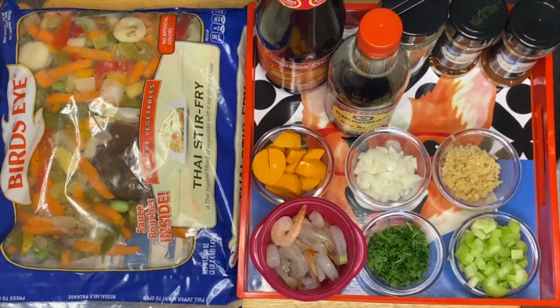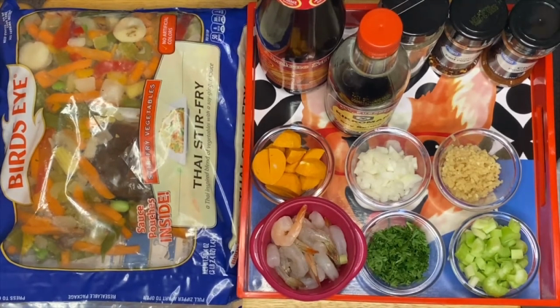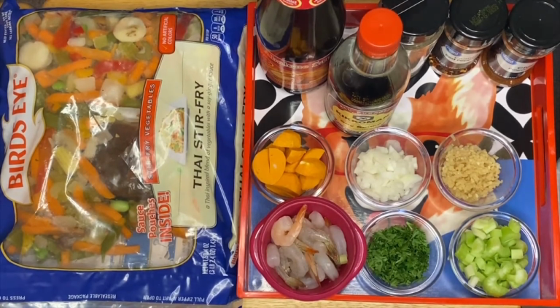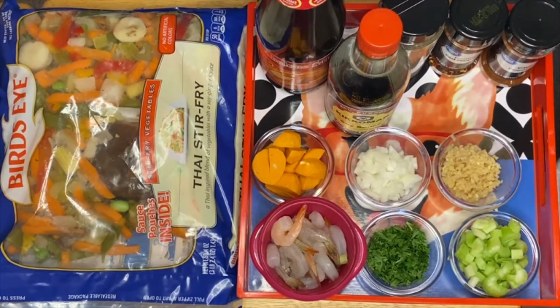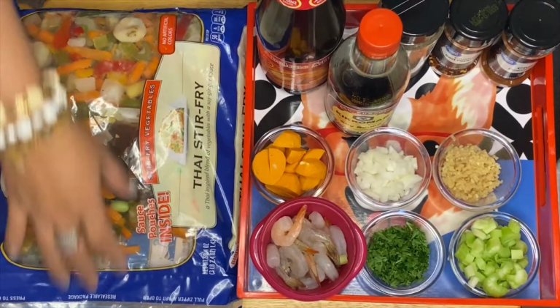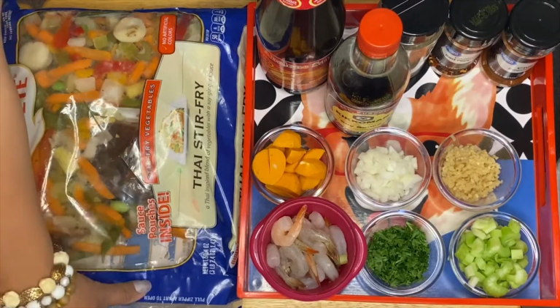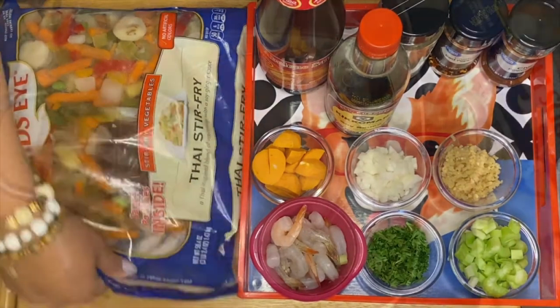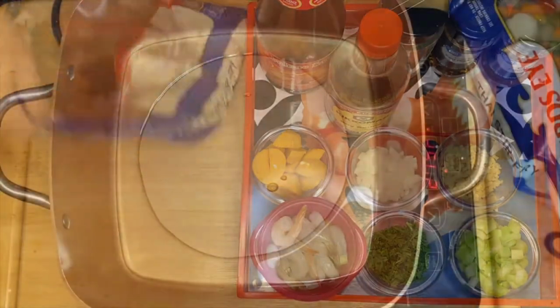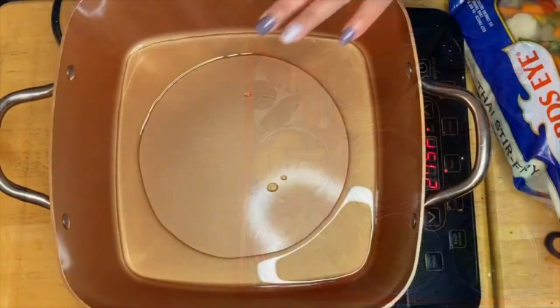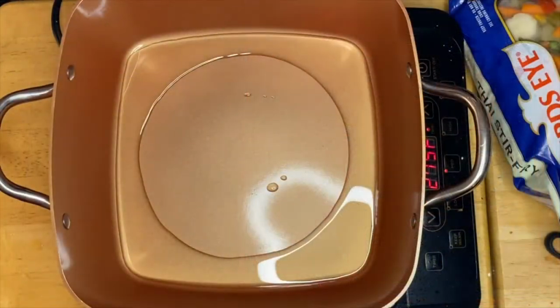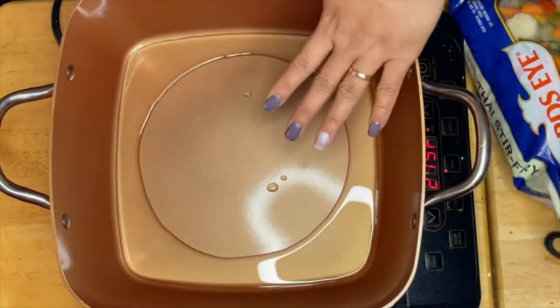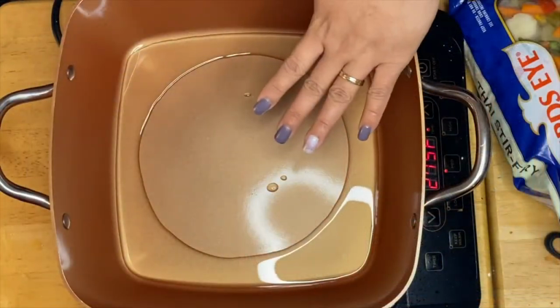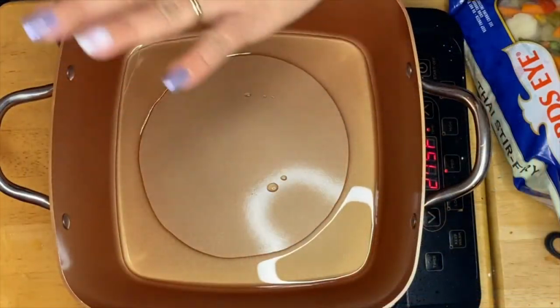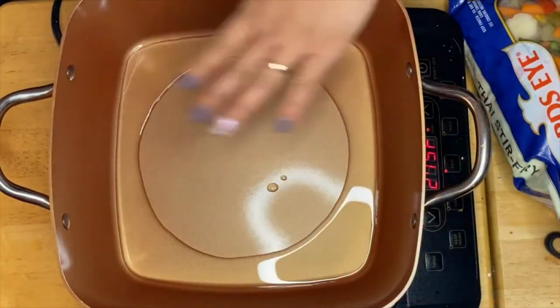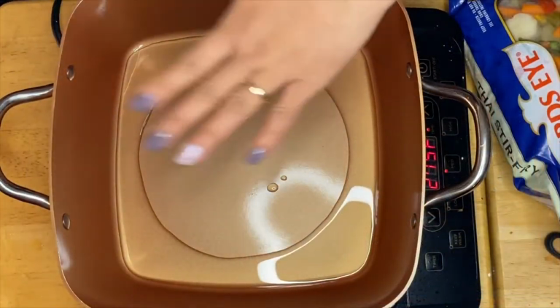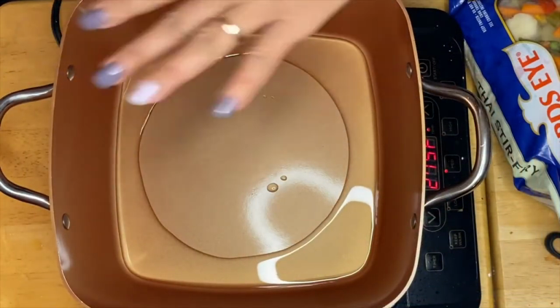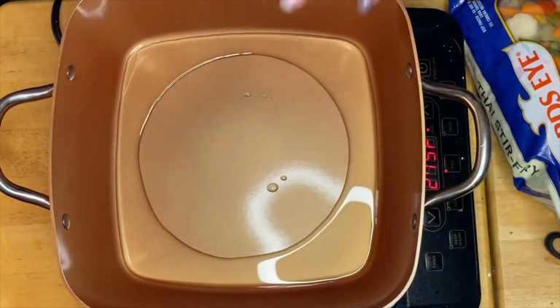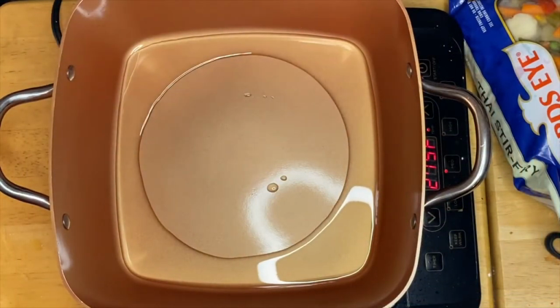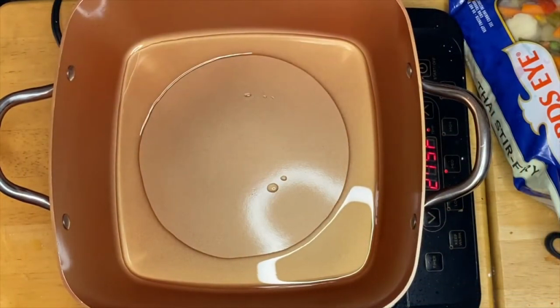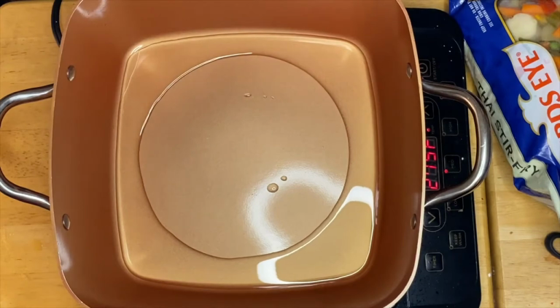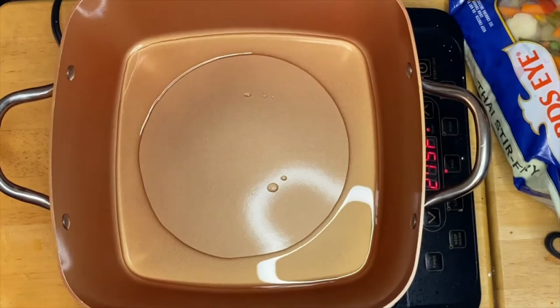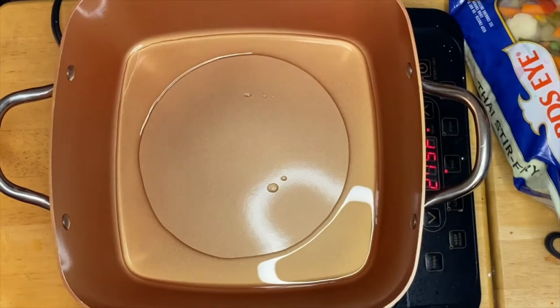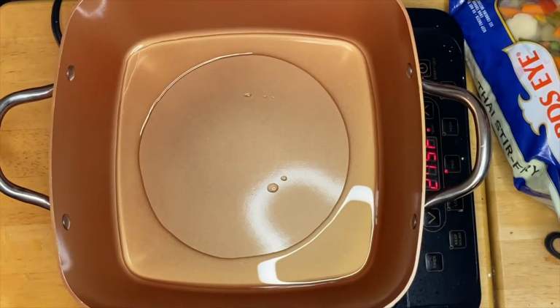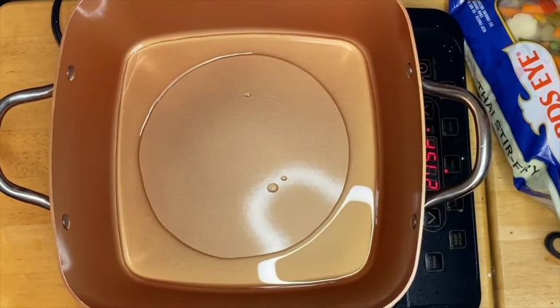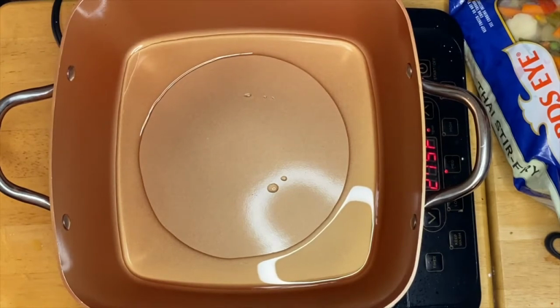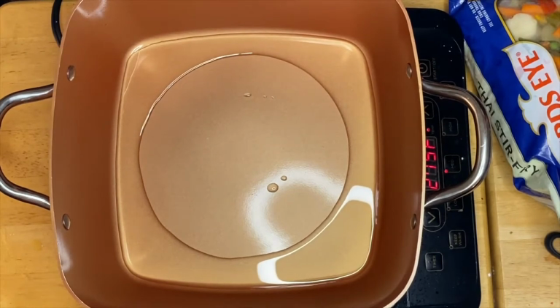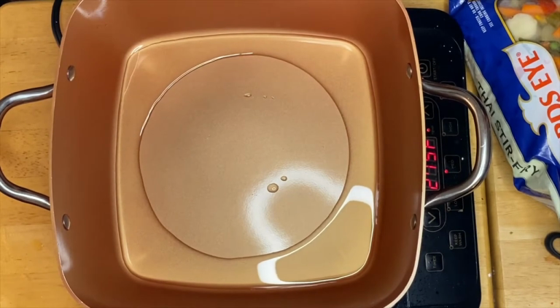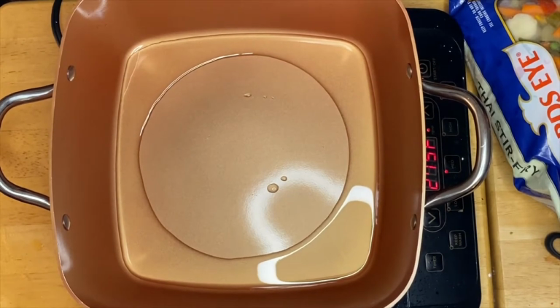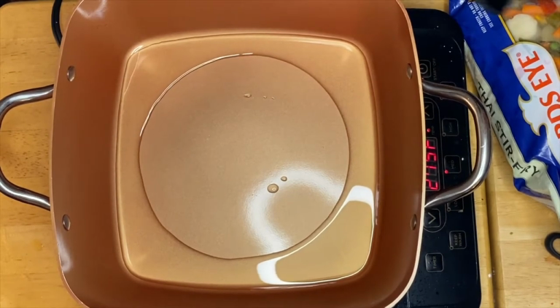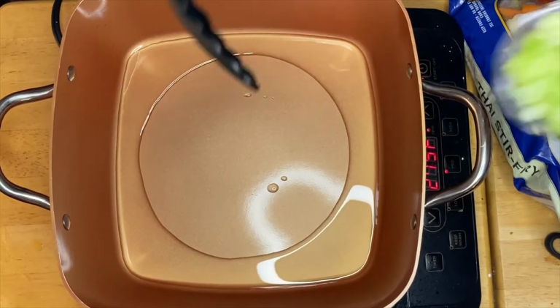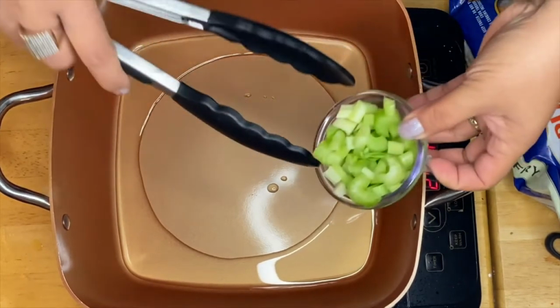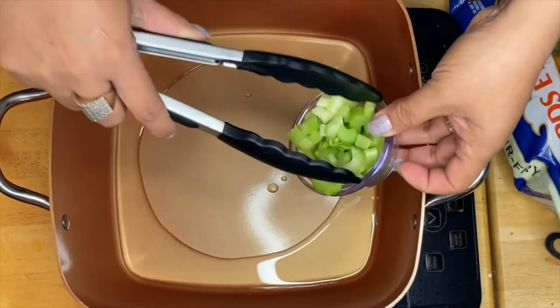We'll start sautéing now. I have the oil in the pan heating up, and what I'm going to start on is our celery.